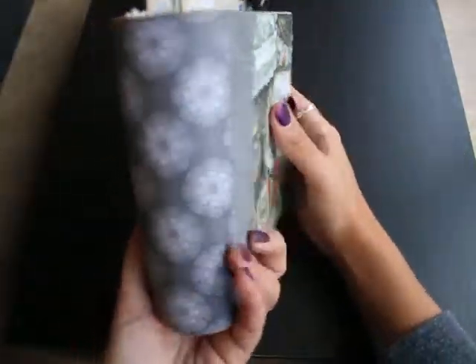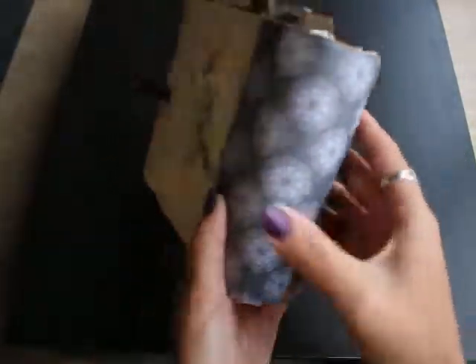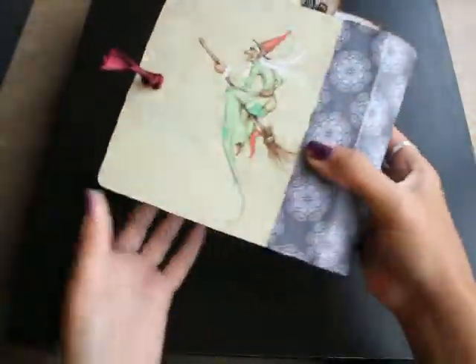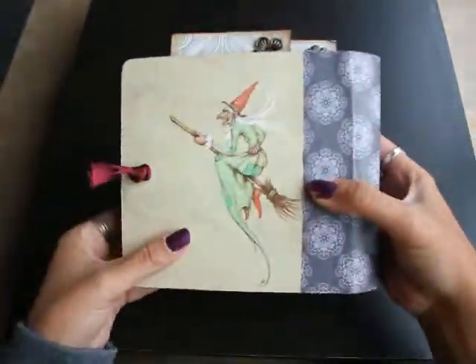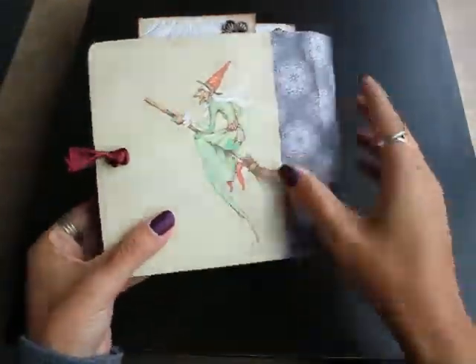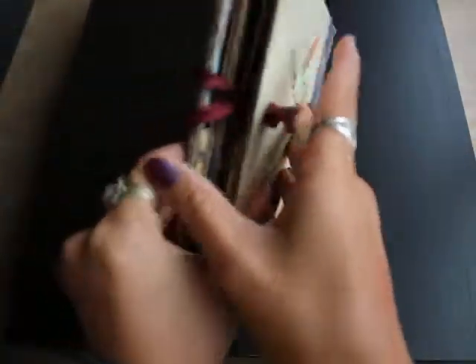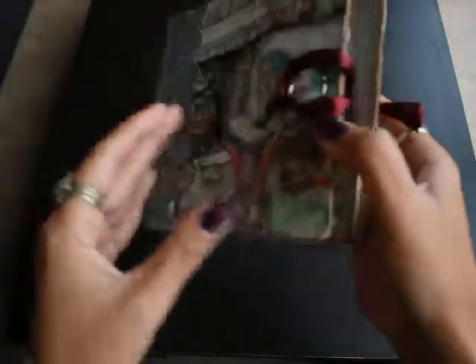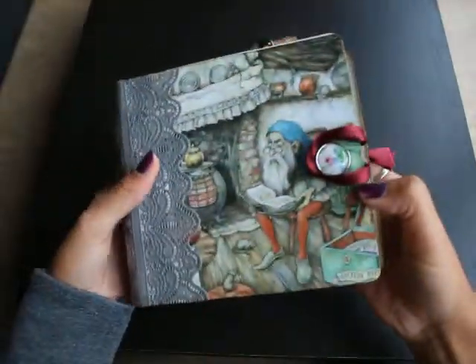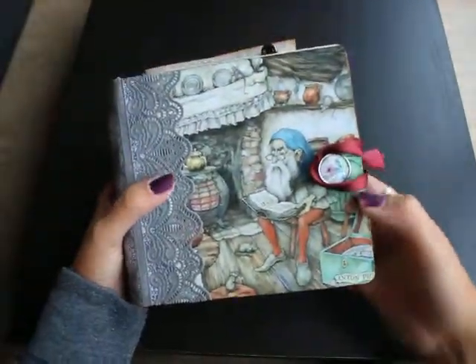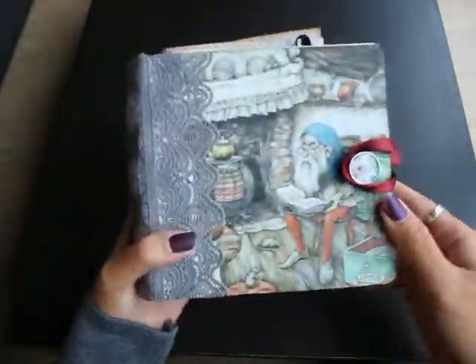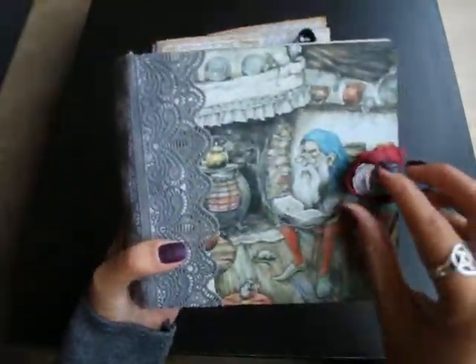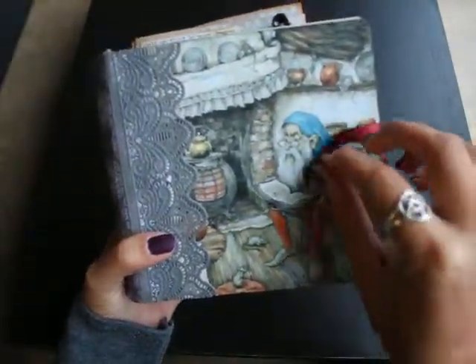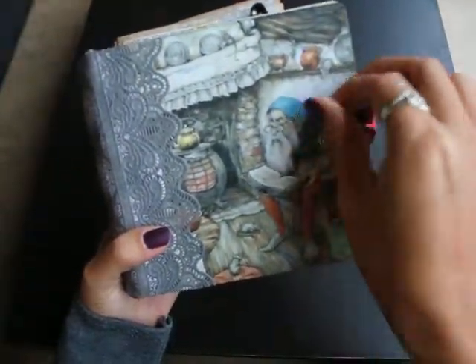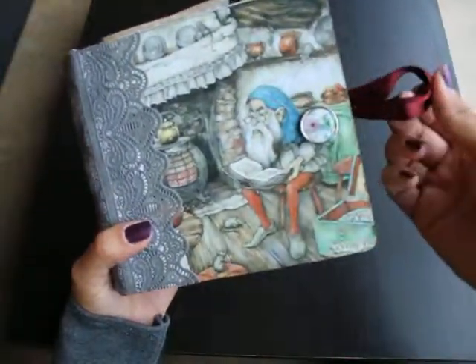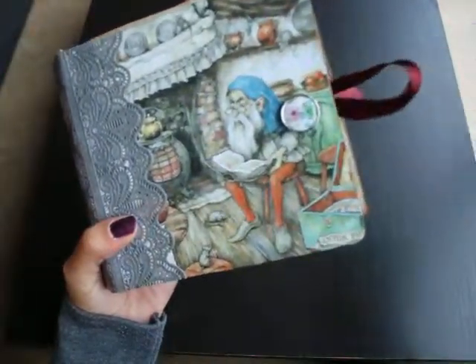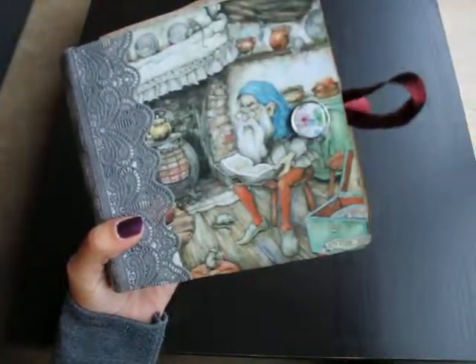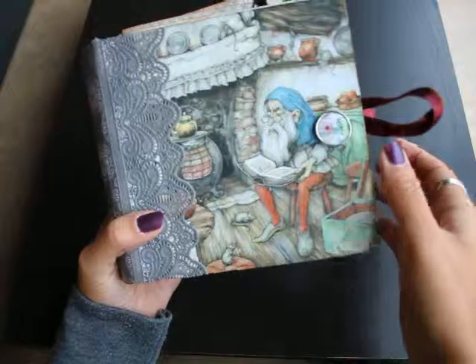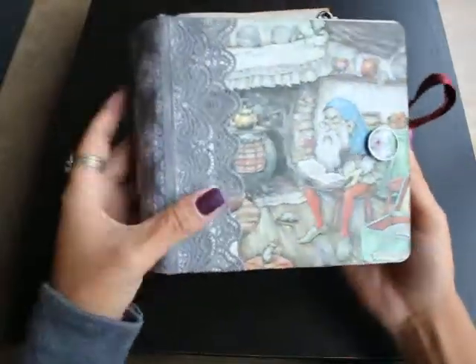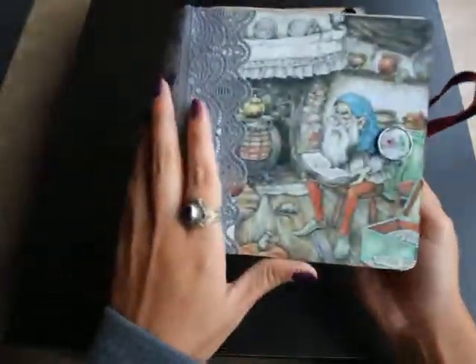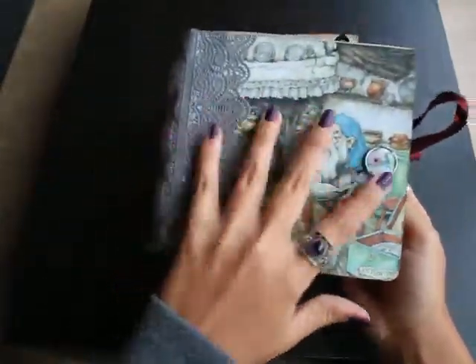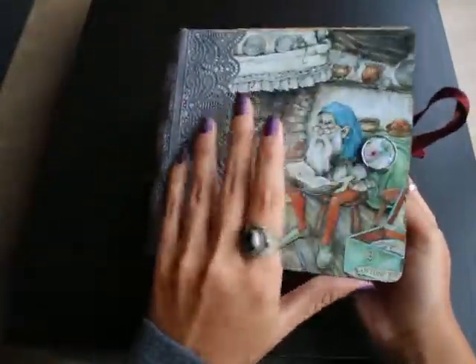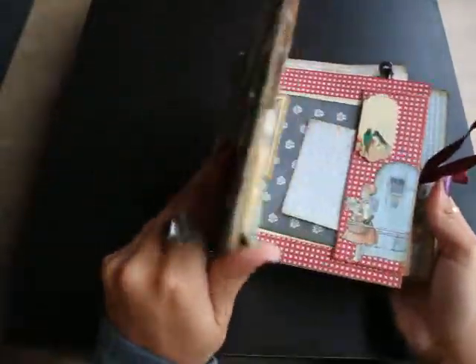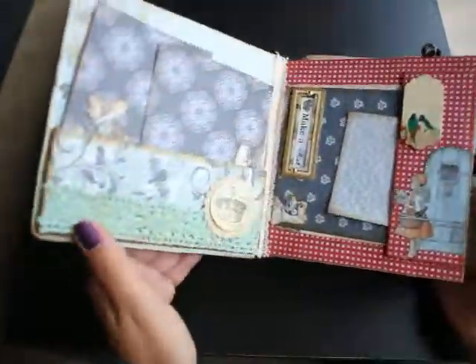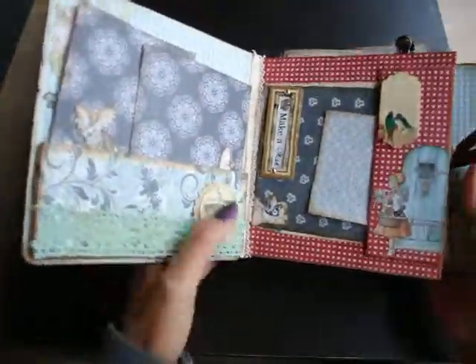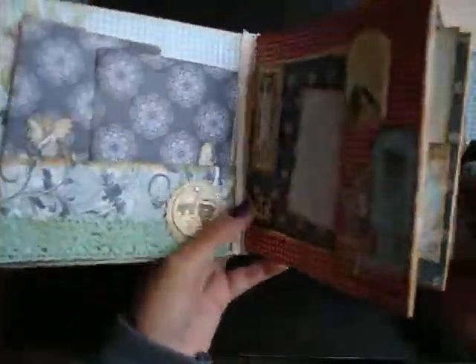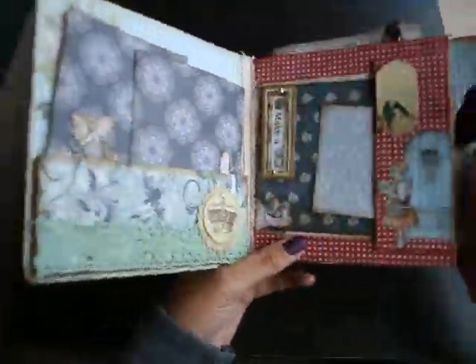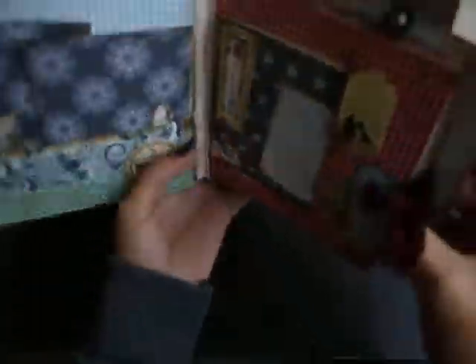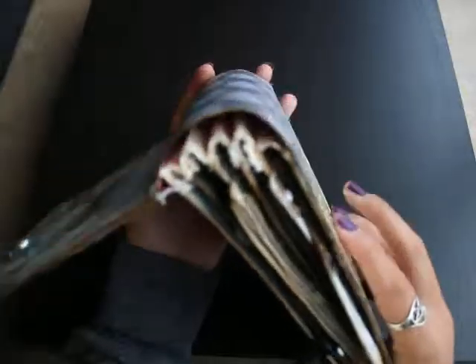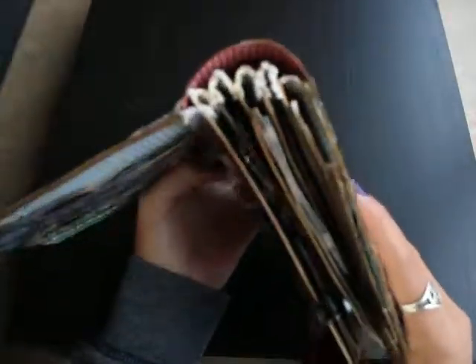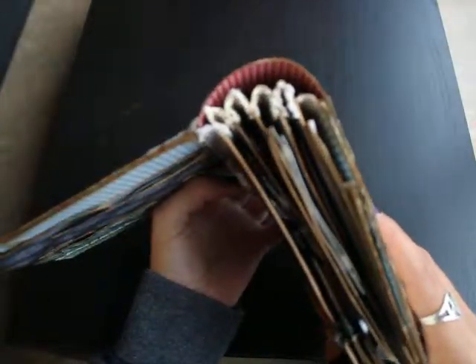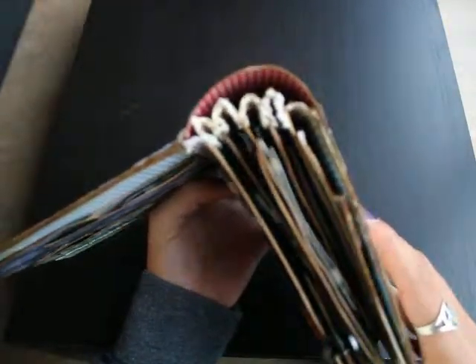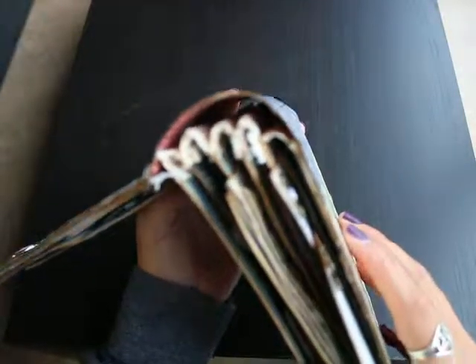This is the outside cover. It has a very simple closure, just a ribbon and a pushpin. The binding itself is also really simple.